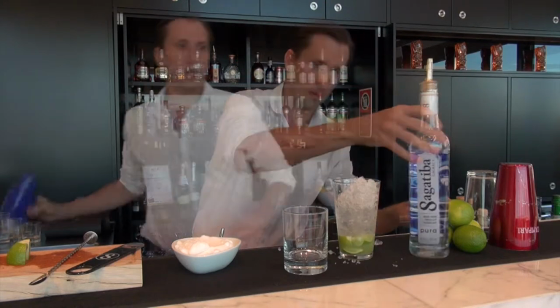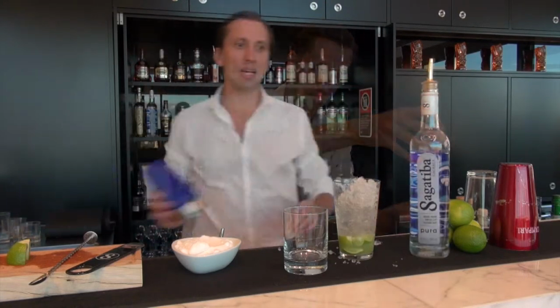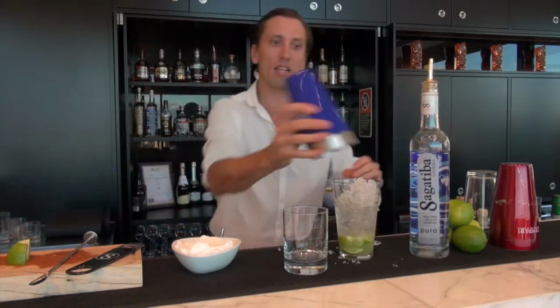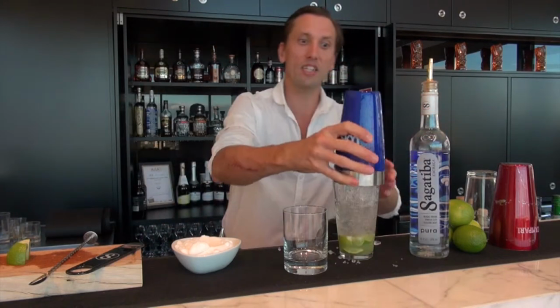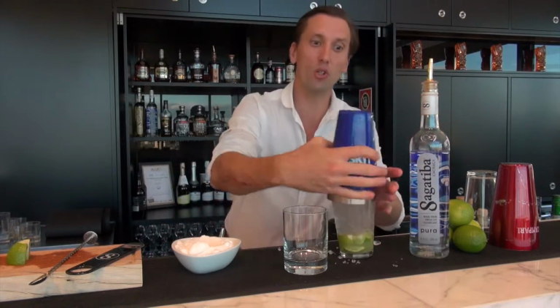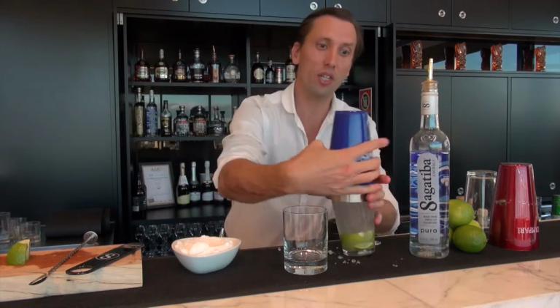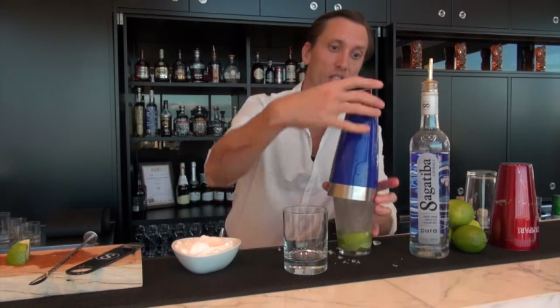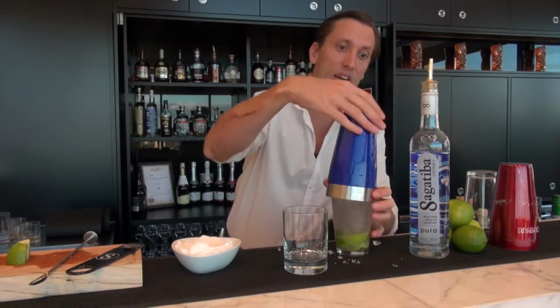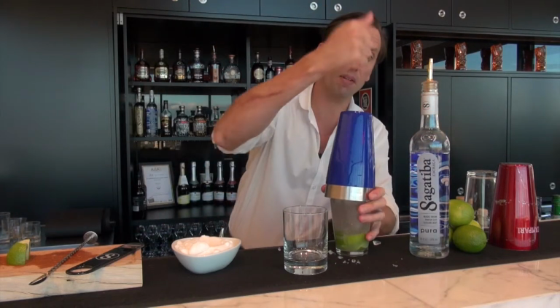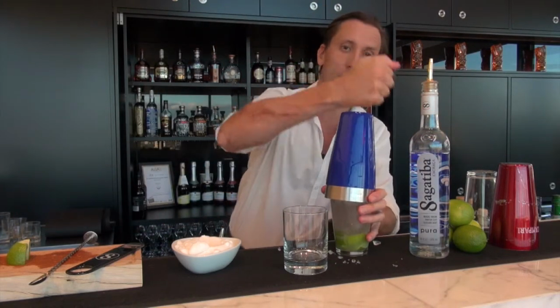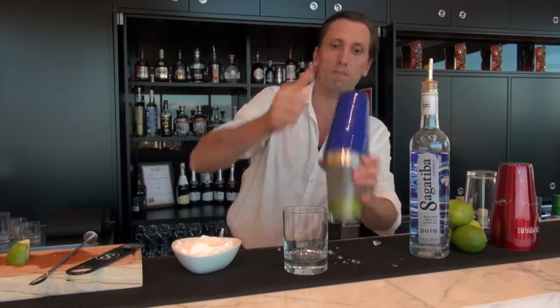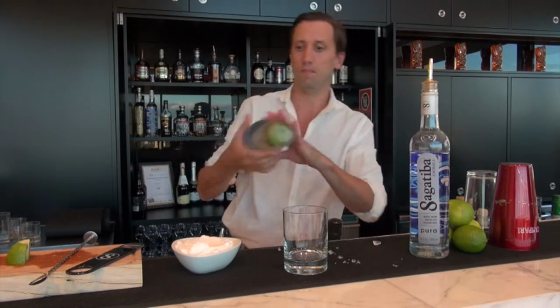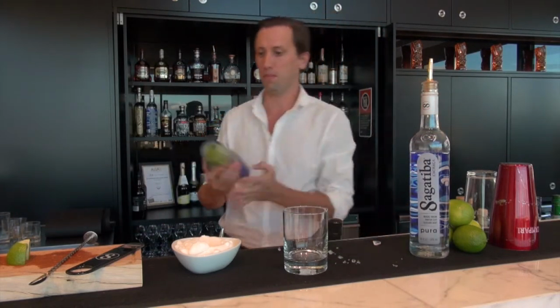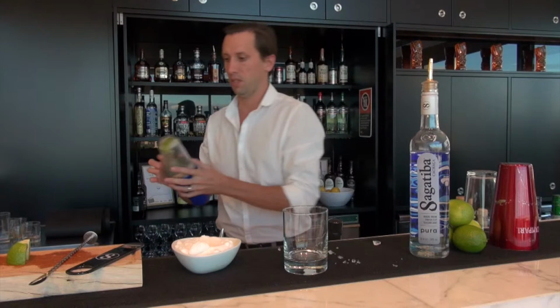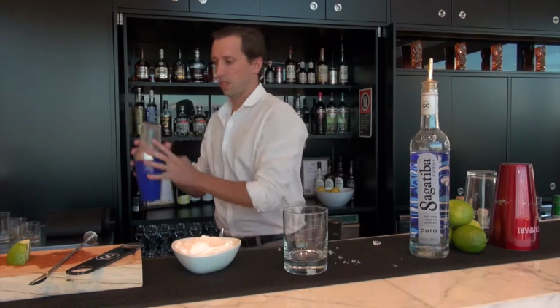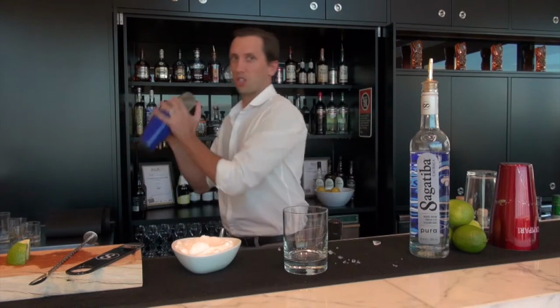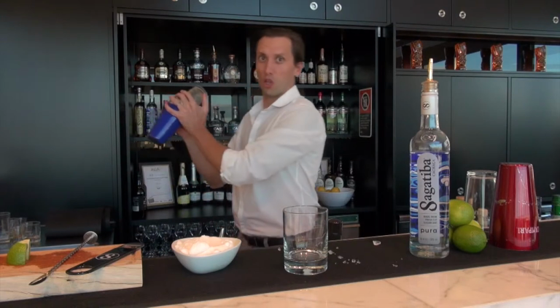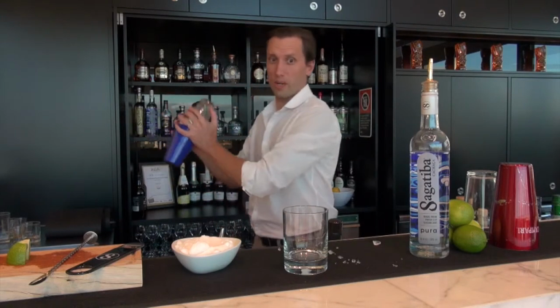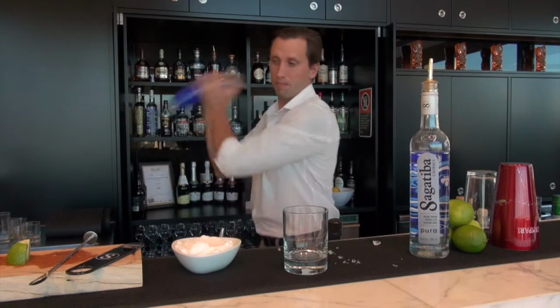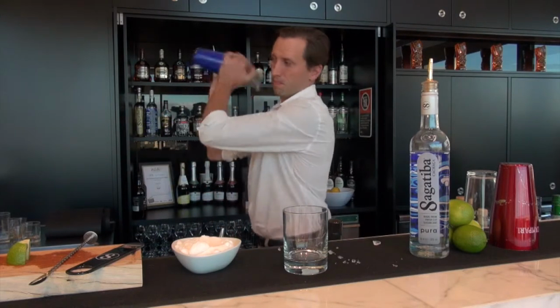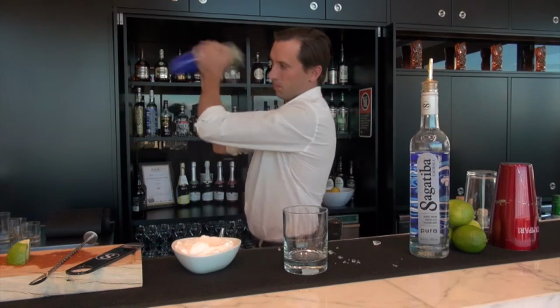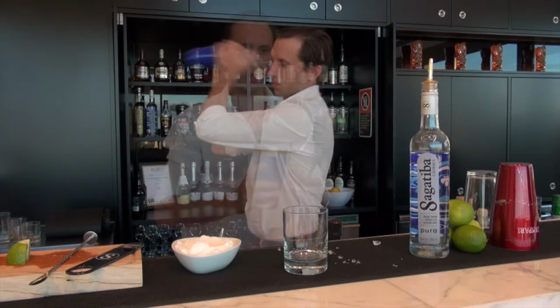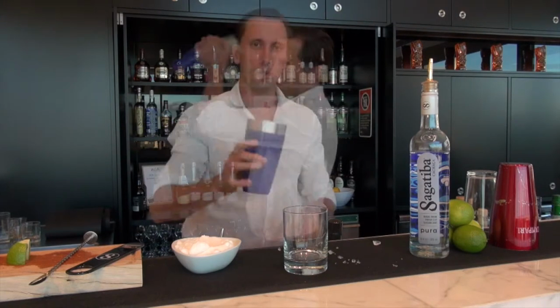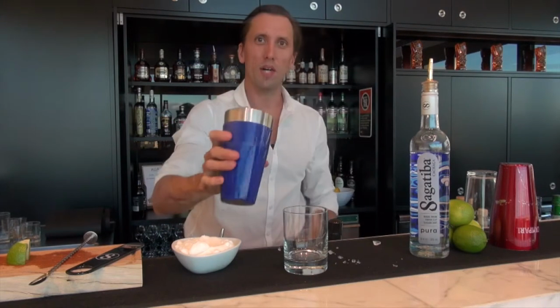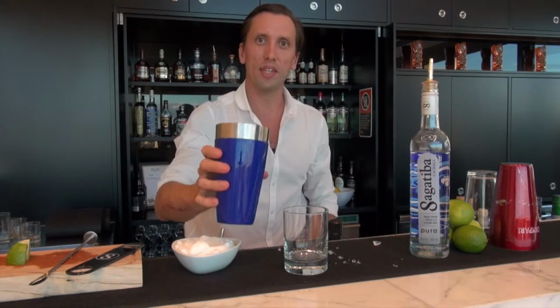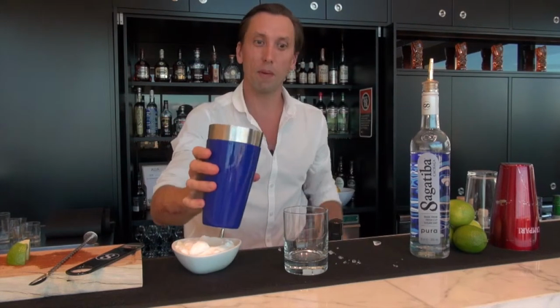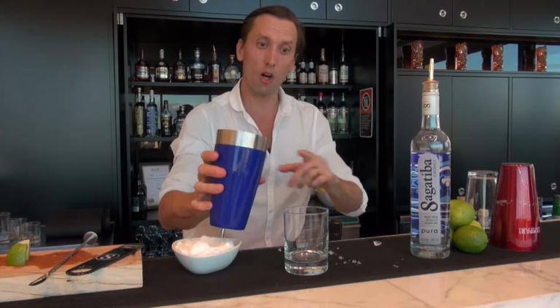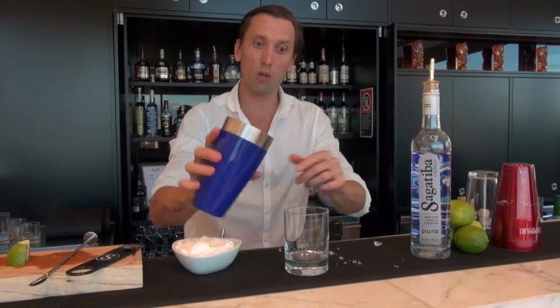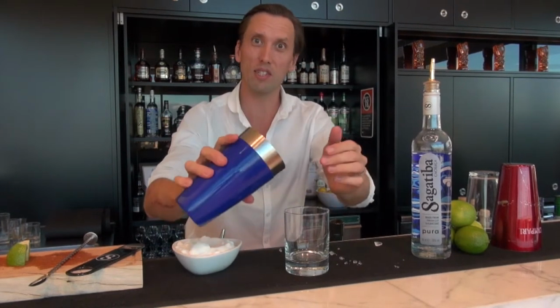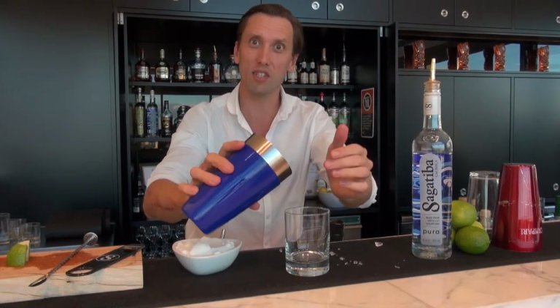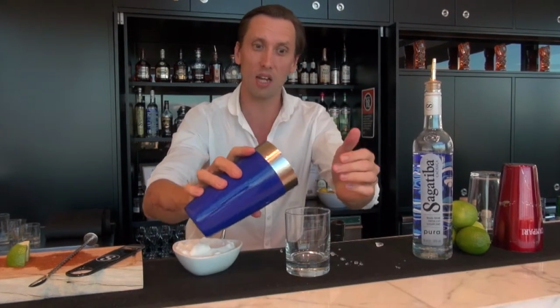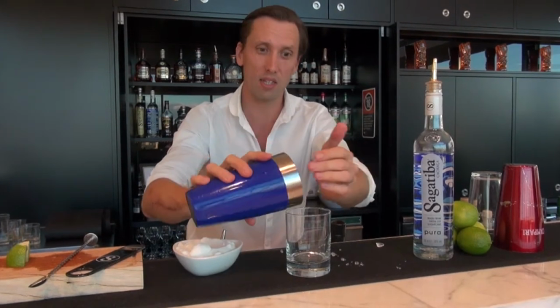Okay, so that needs a good shake — just a quick one — and then dump the whole contents into the glass.